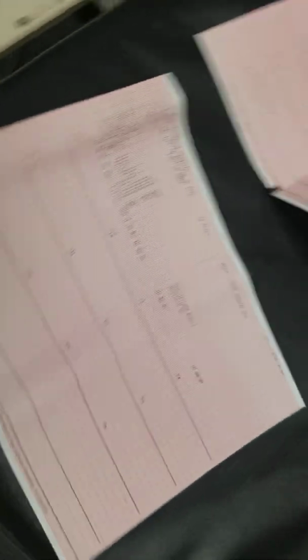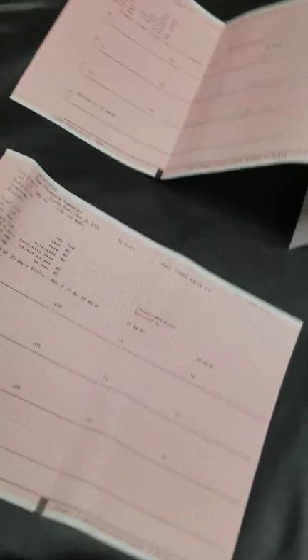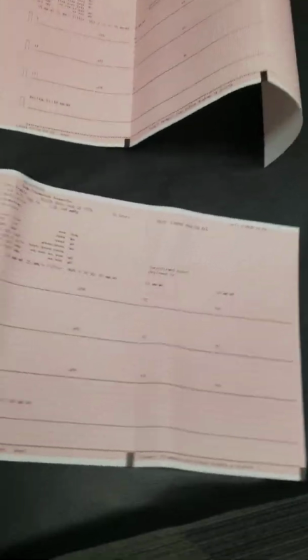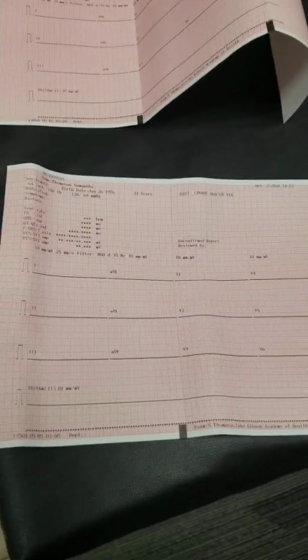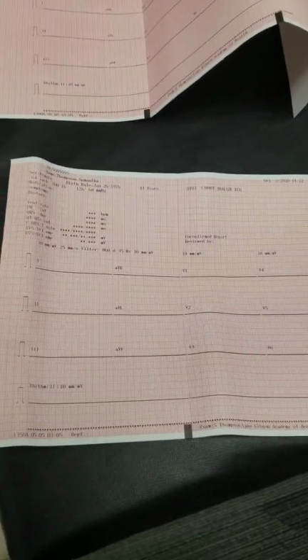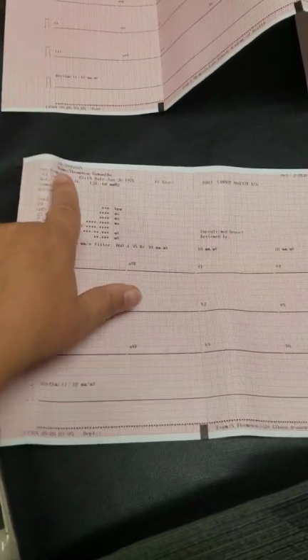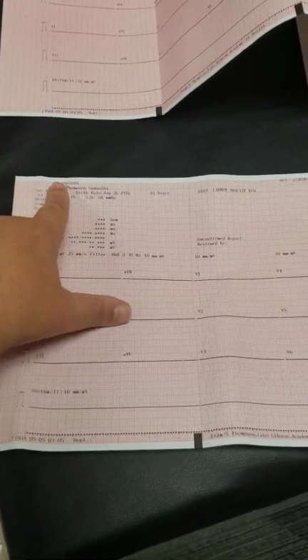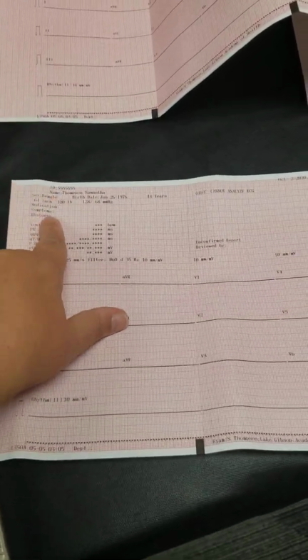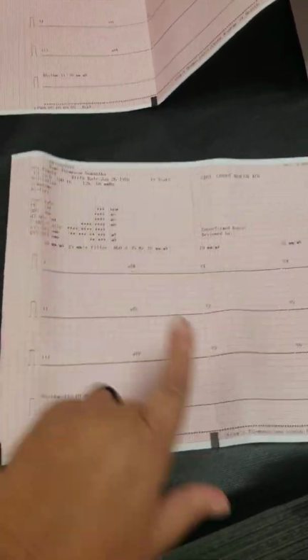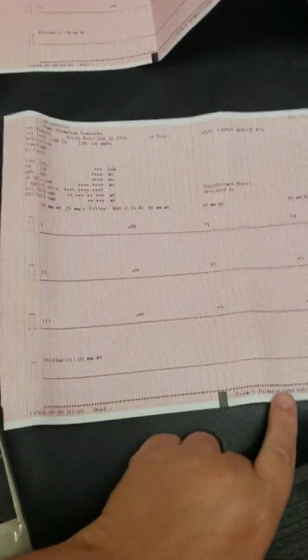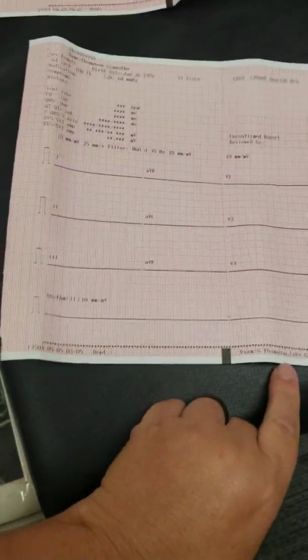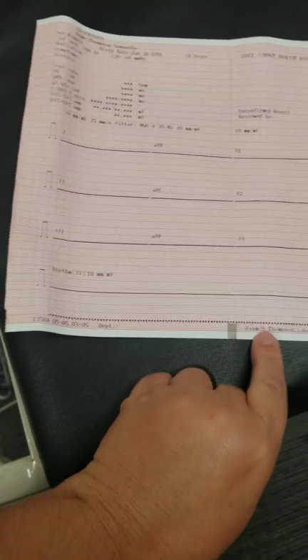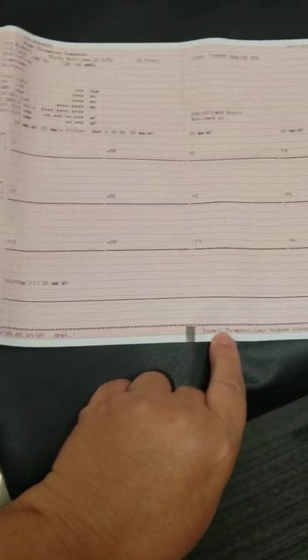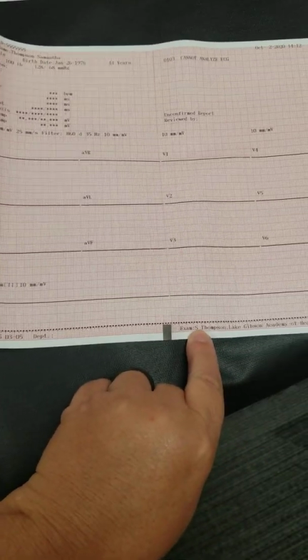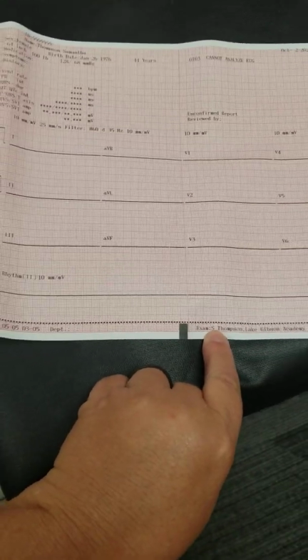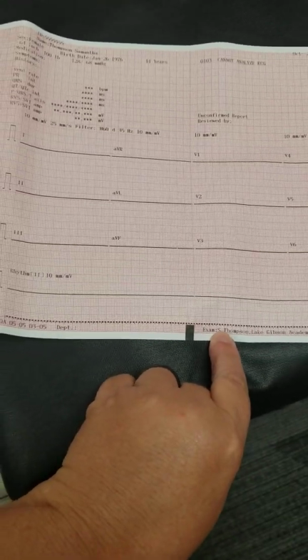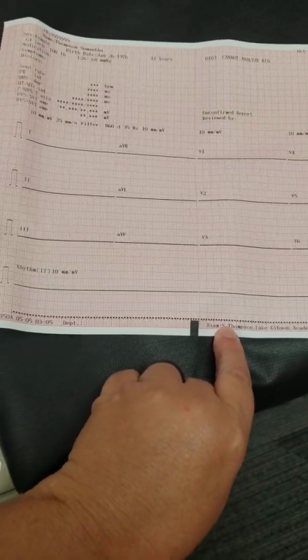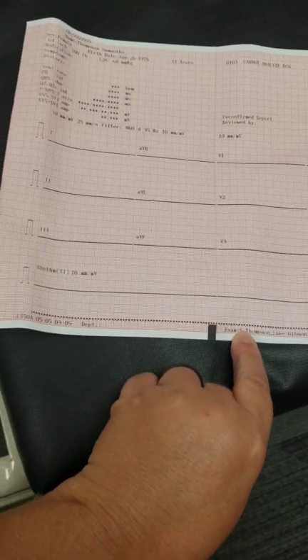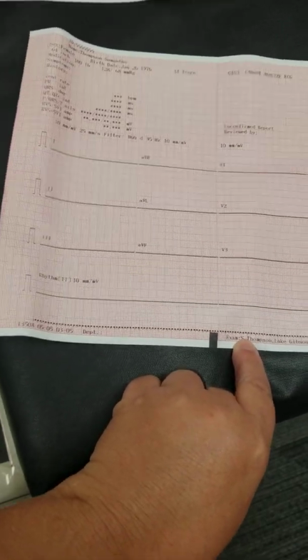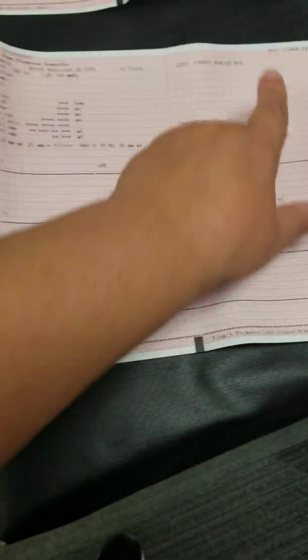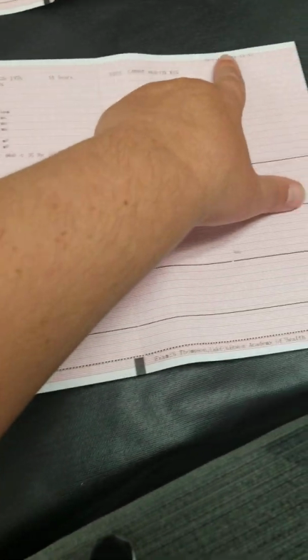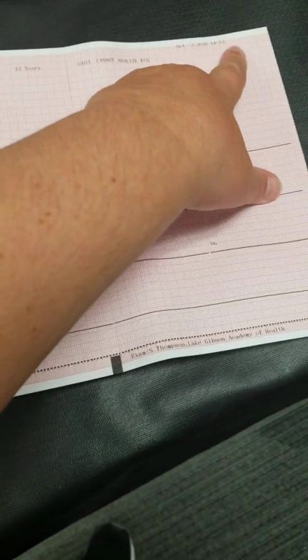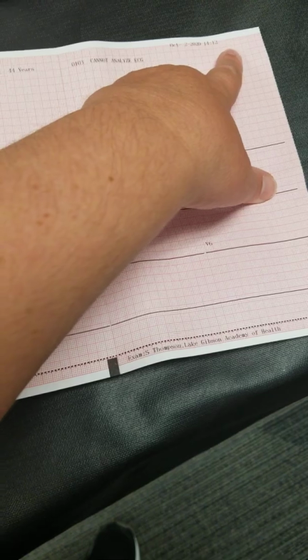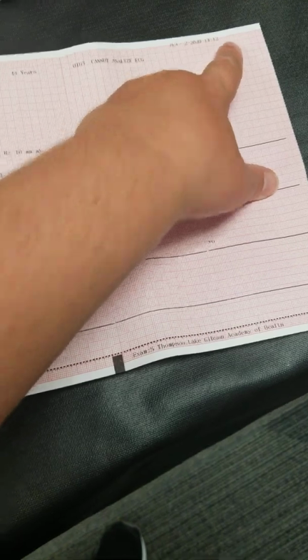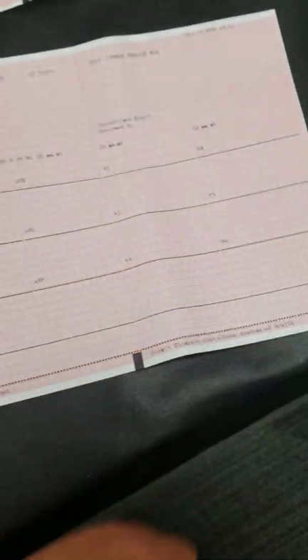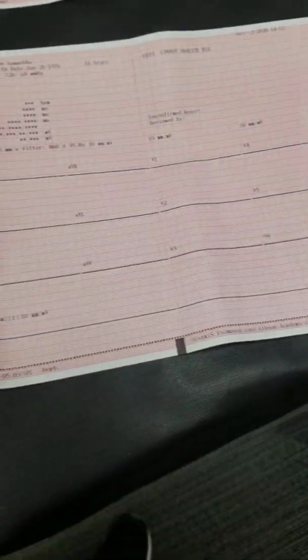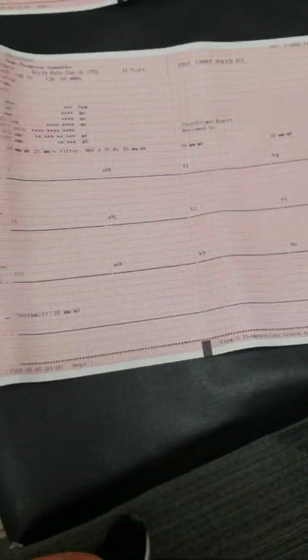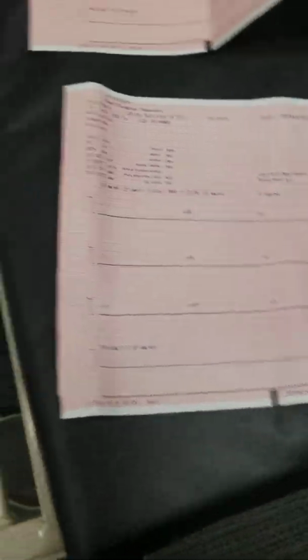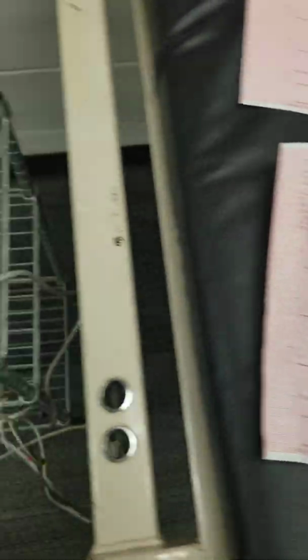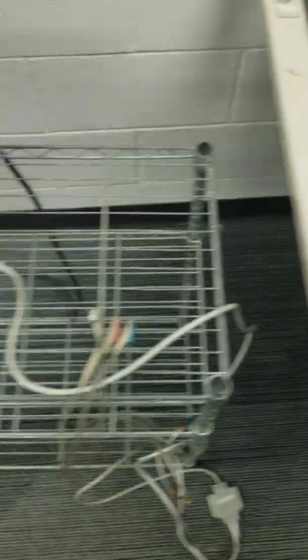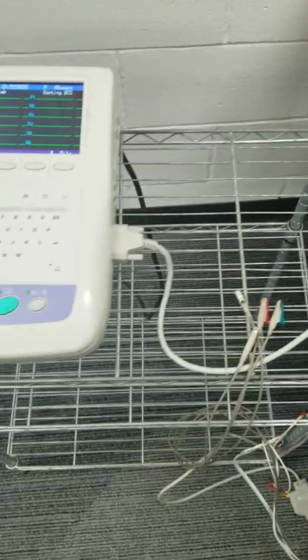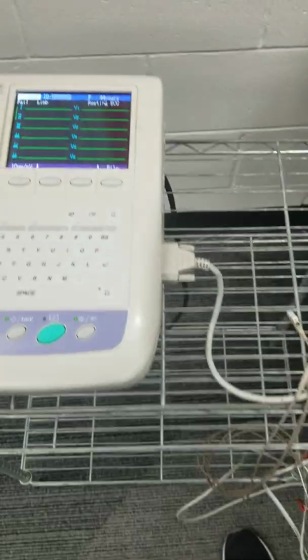You will see that it printed out all of the information. It will print out the tech name down here at the bottom. It gives you the date and the time that it was done, so you always want to verify that those are correct.